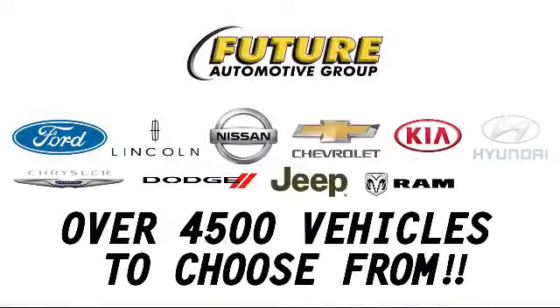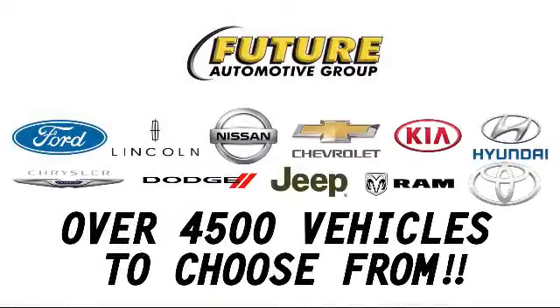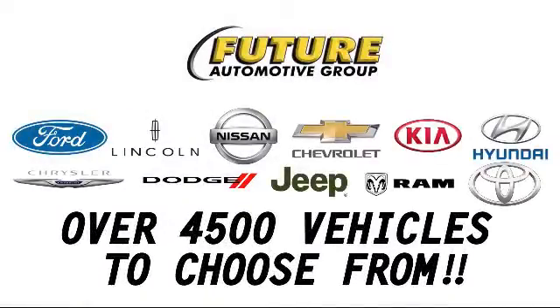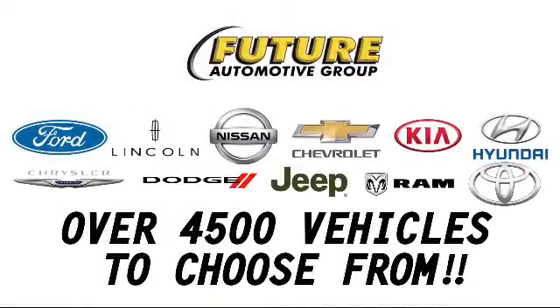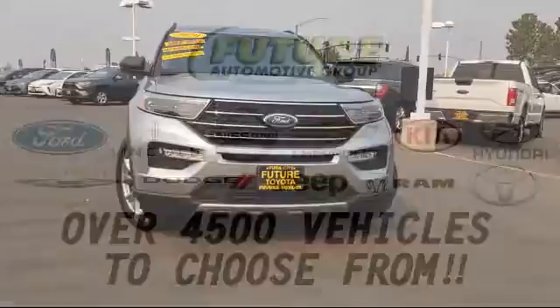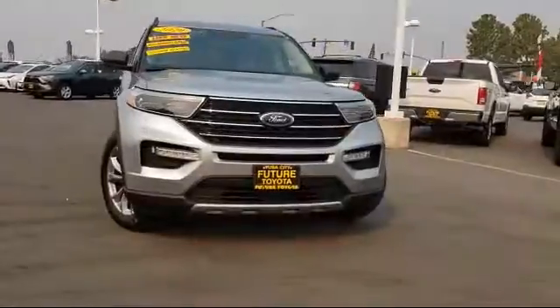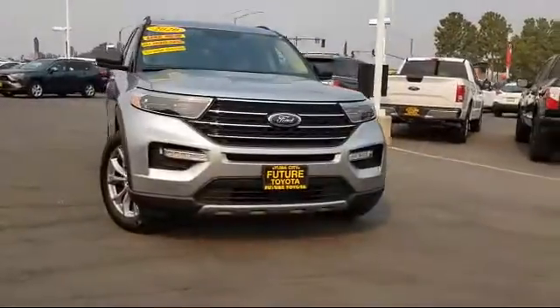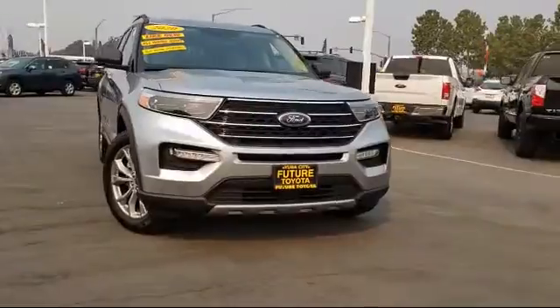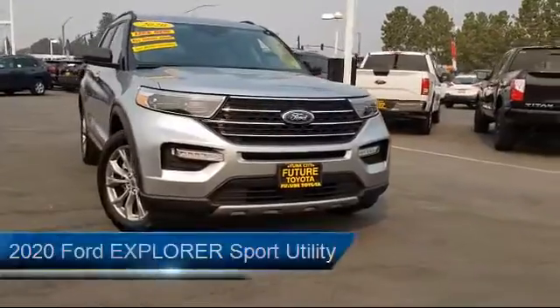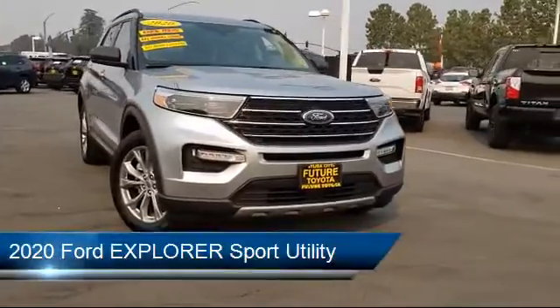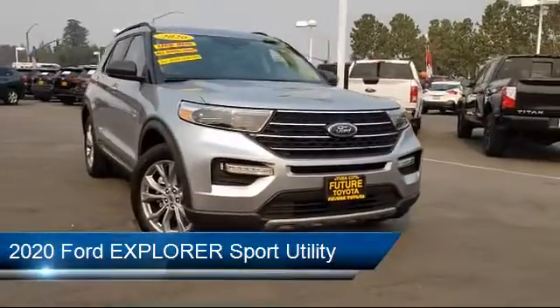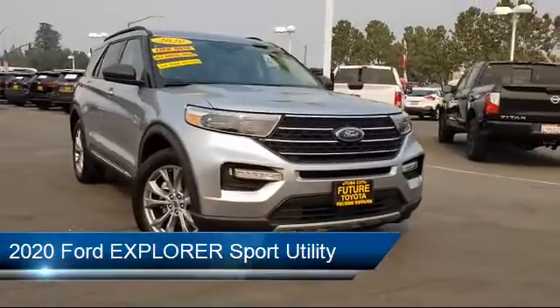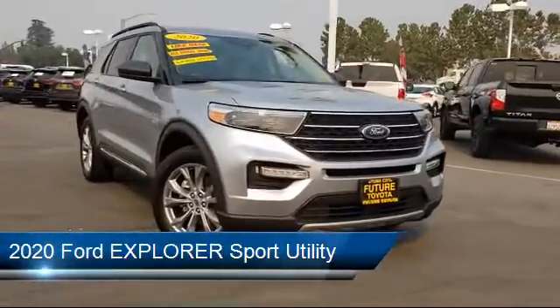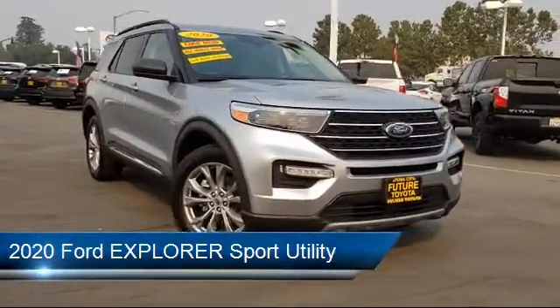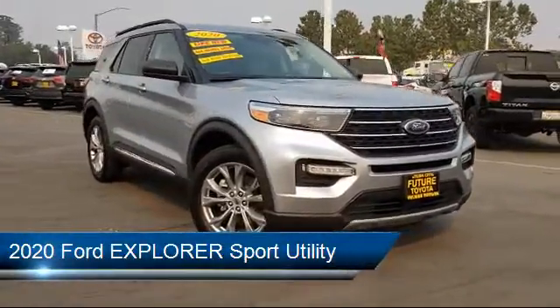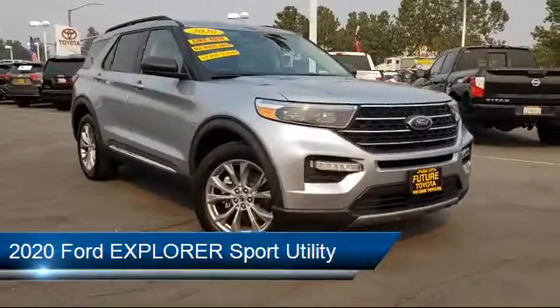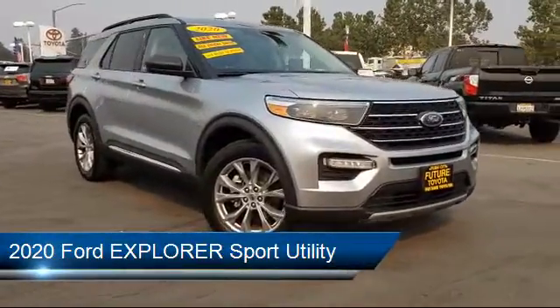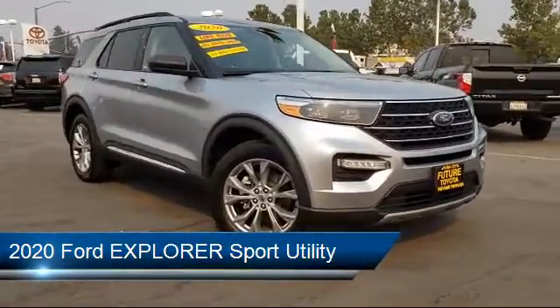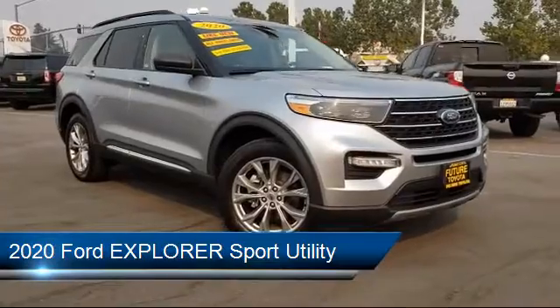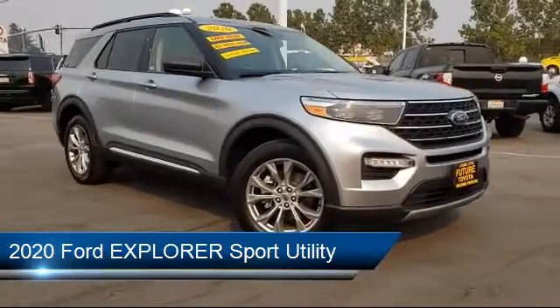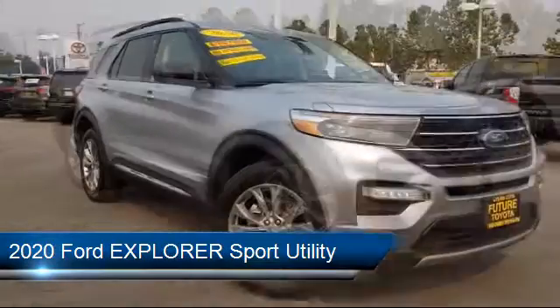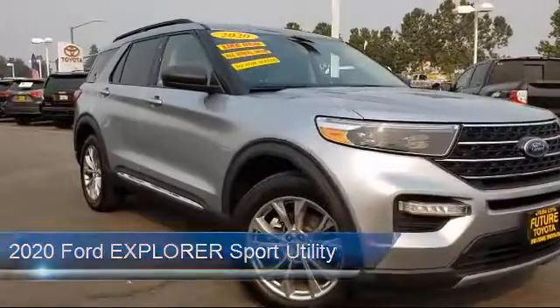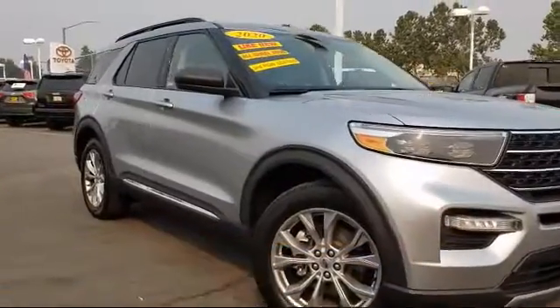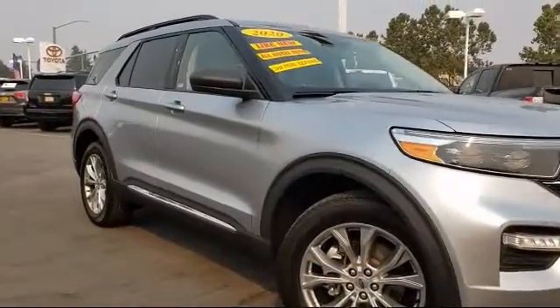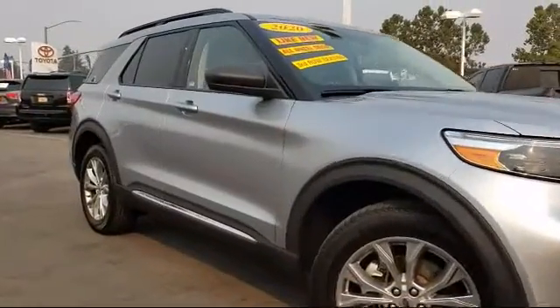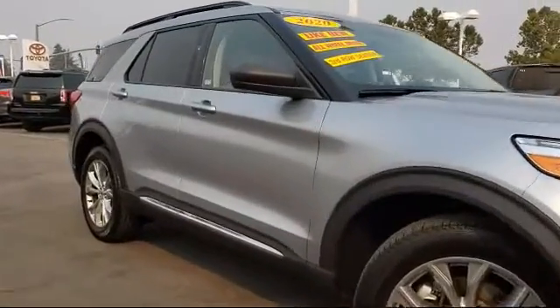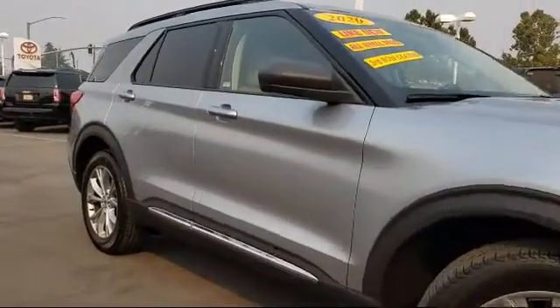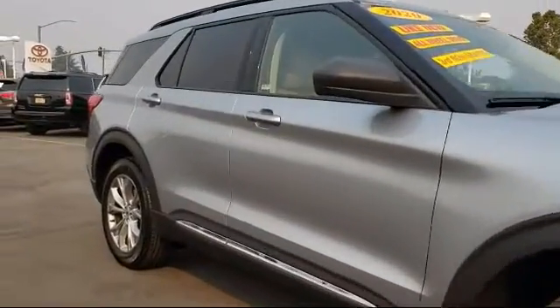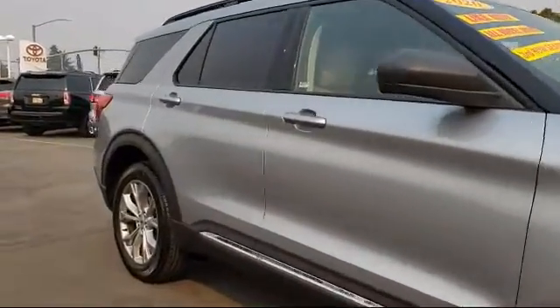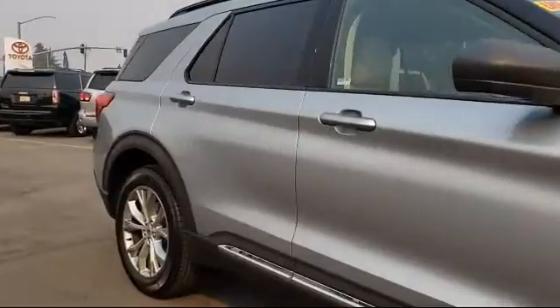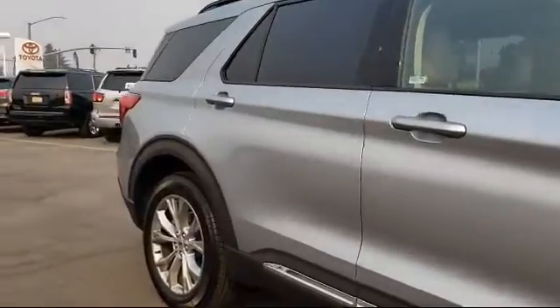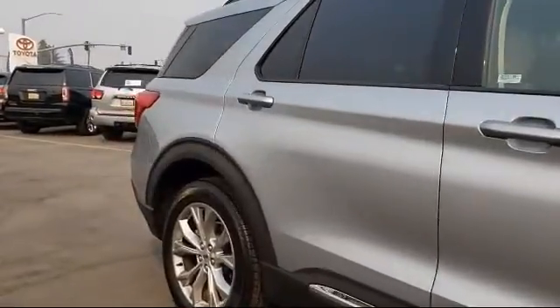For three generations, the Future Automotive Group has been Northern California's premier automotive dealer group. Here's another example of a great vehicle from our giant selection of pre-owned cars and trucks, and it comes equipped with steering wheel controls,